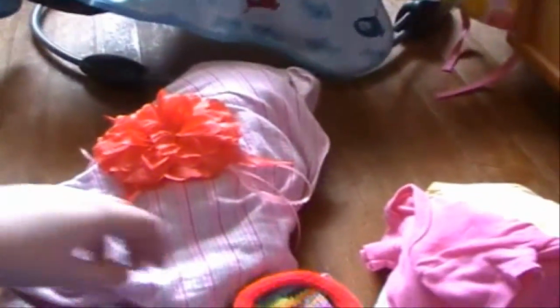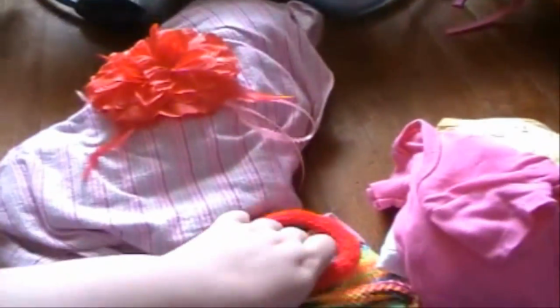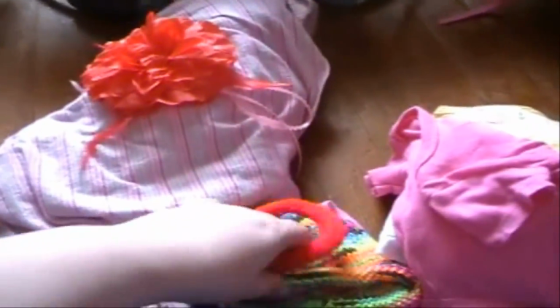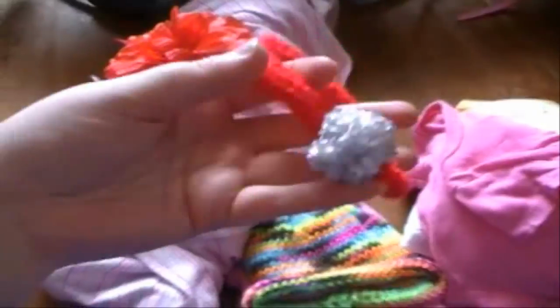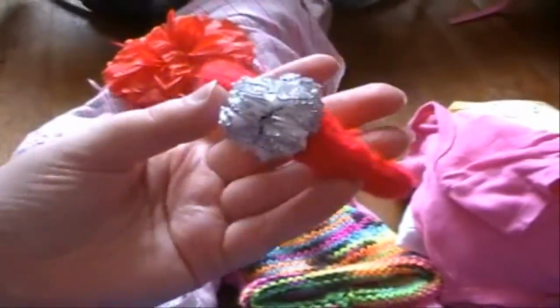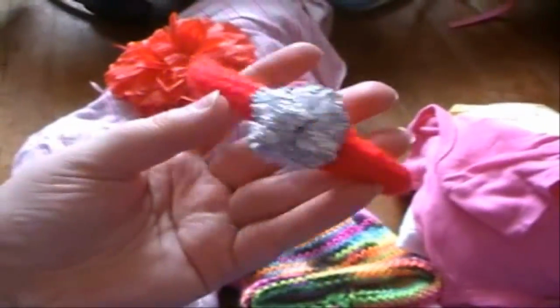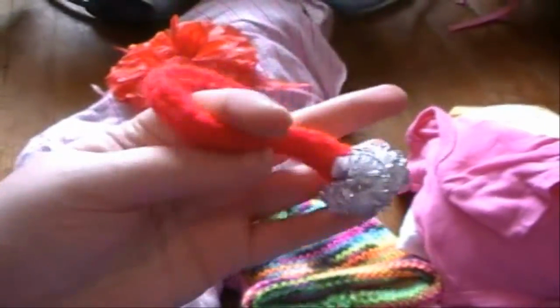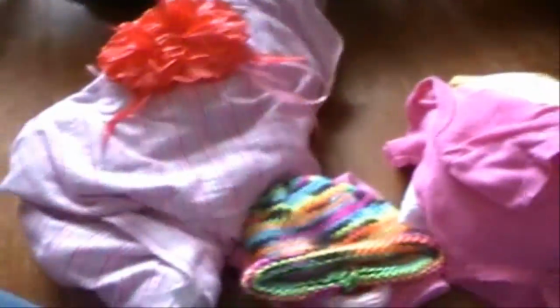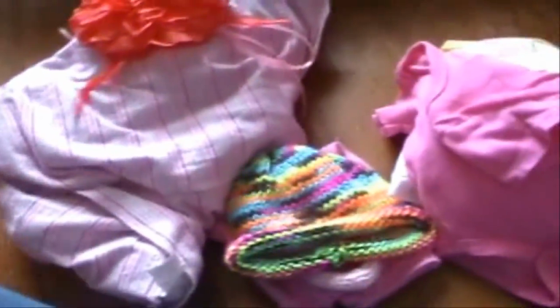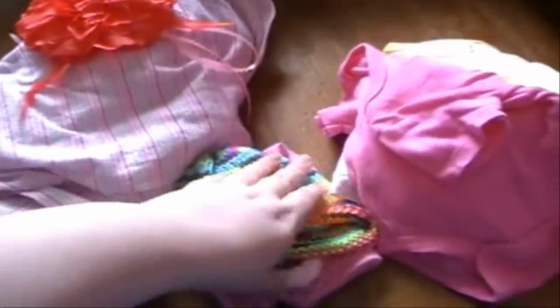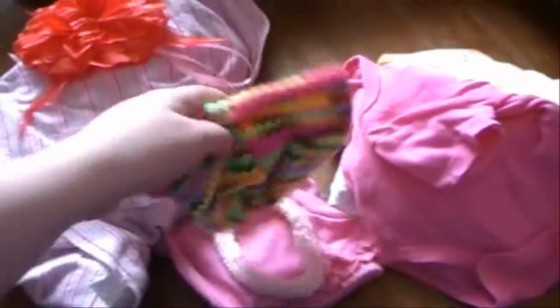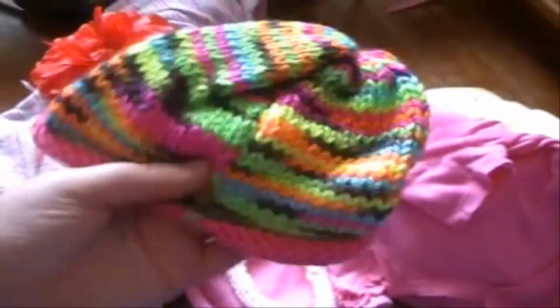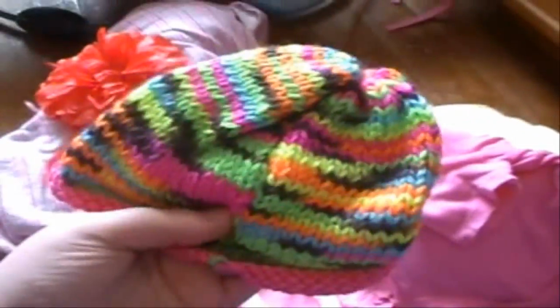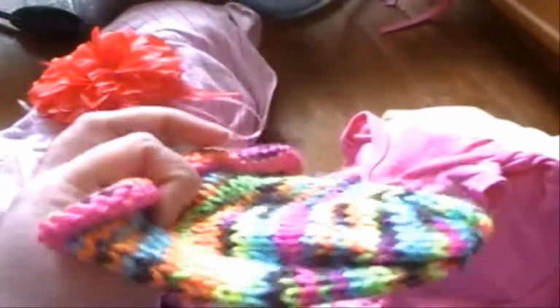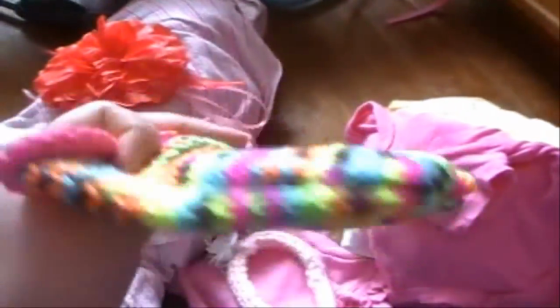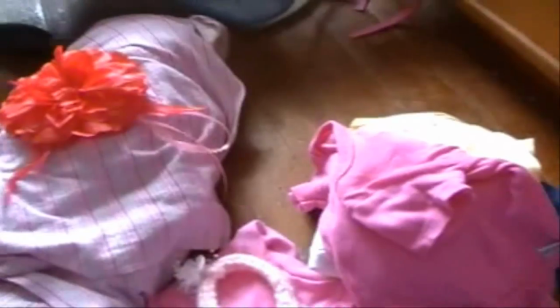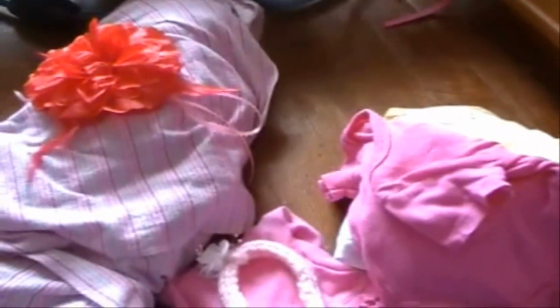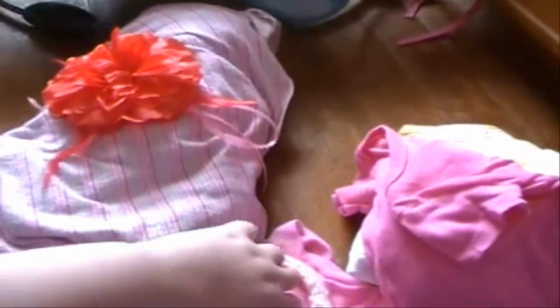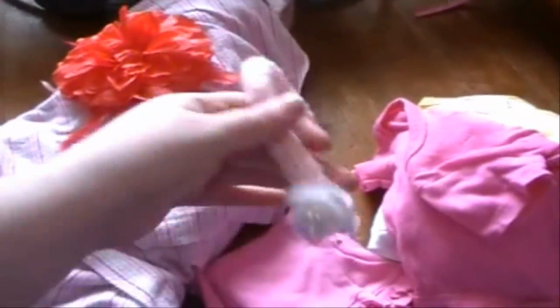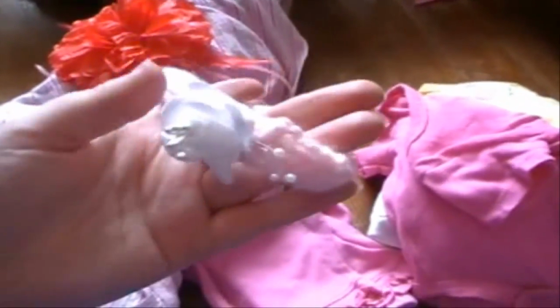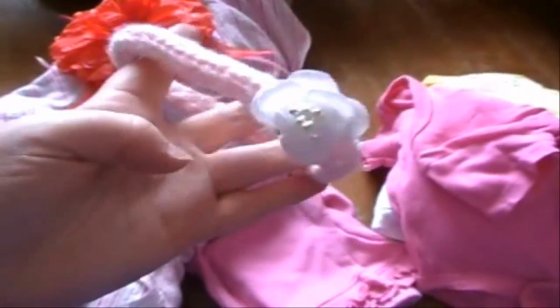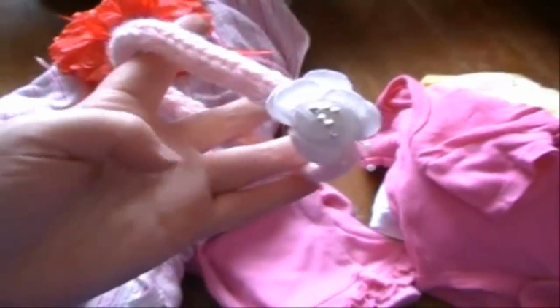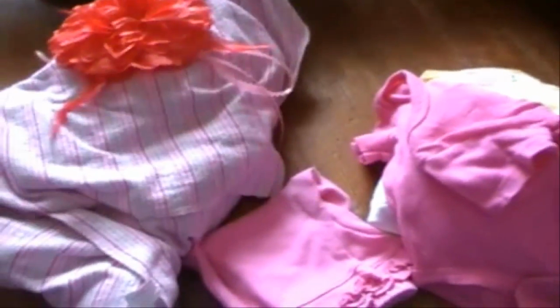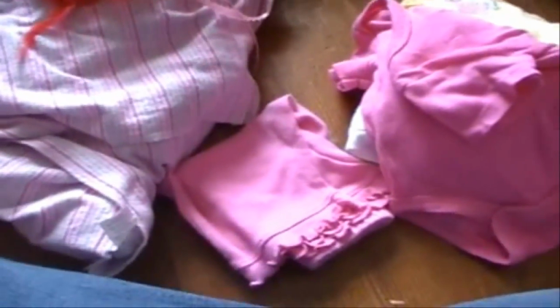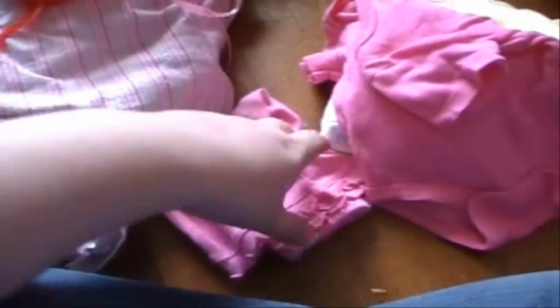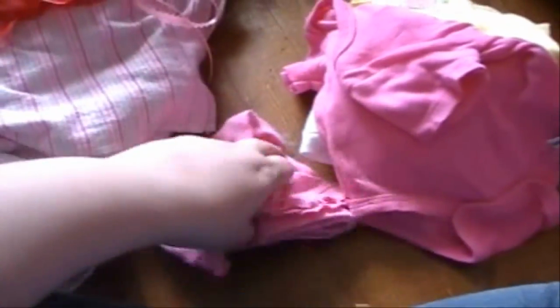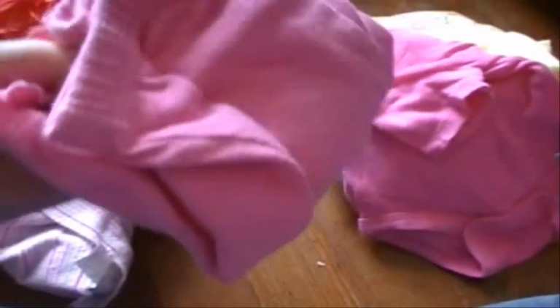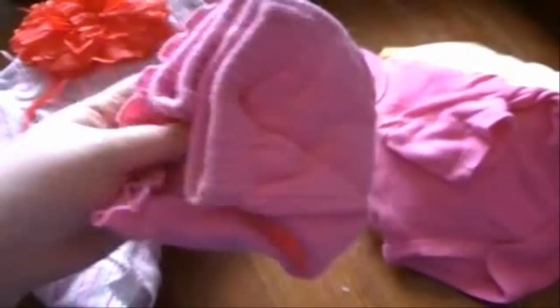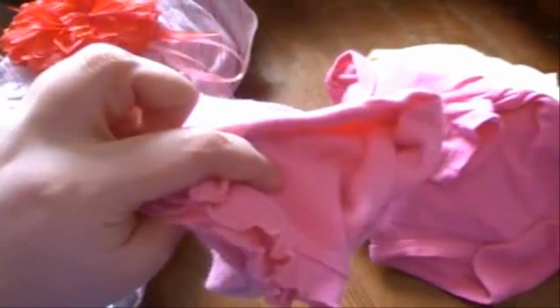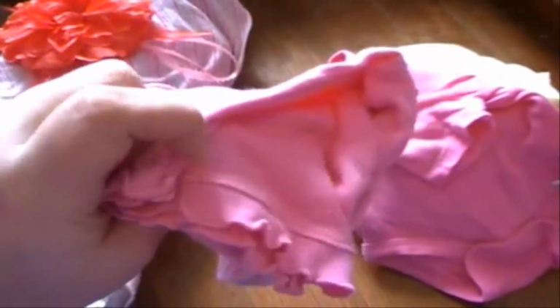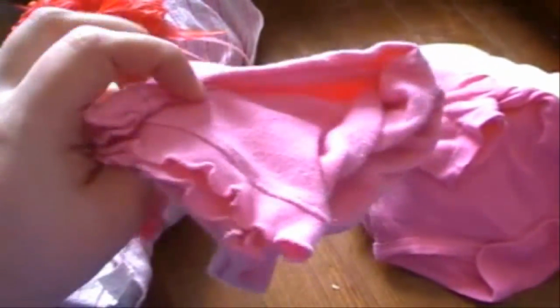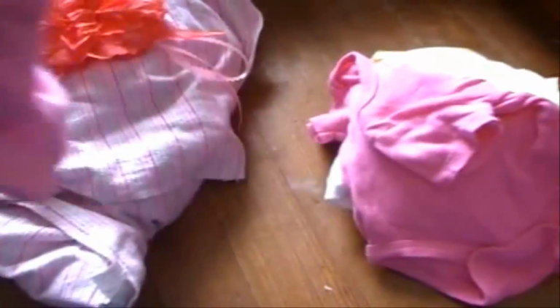Then she sent me this headband. She also sent me this hat — I love this hat. And then she also sent me this other headband.